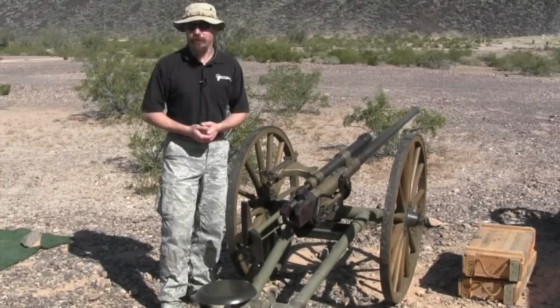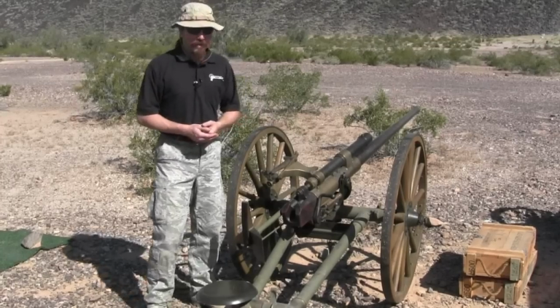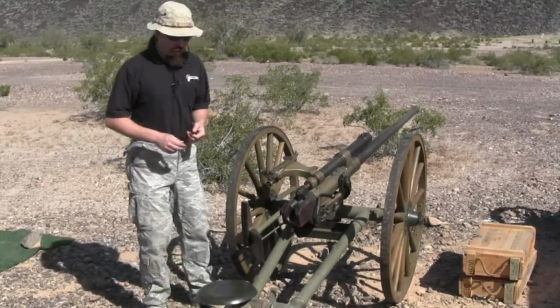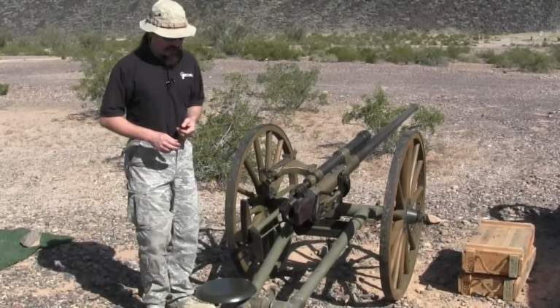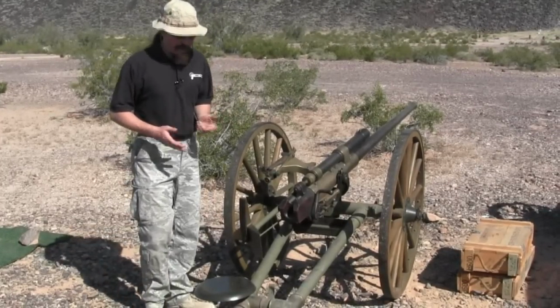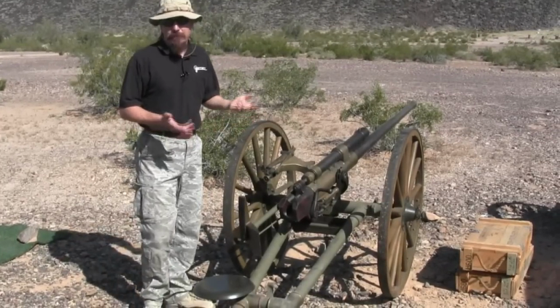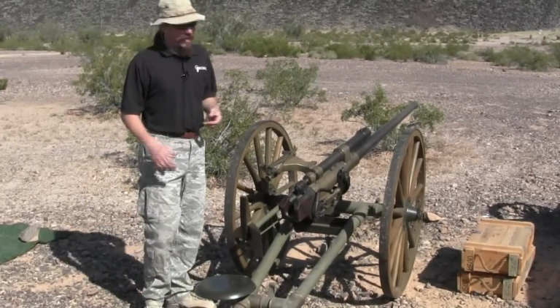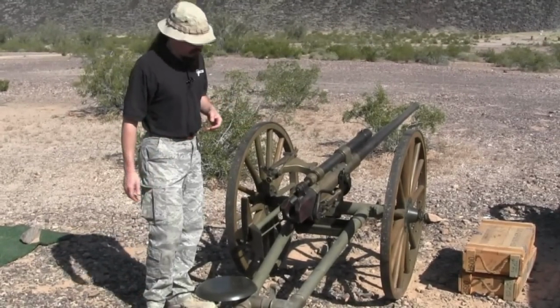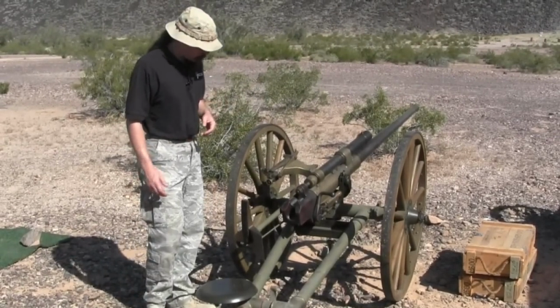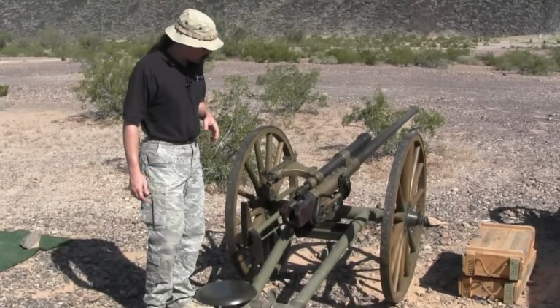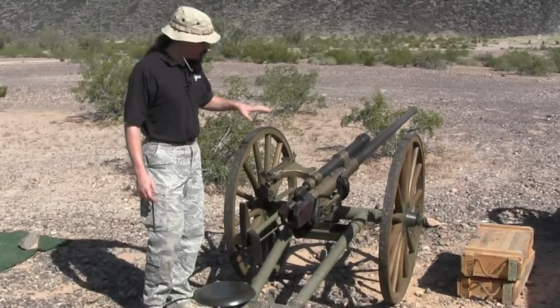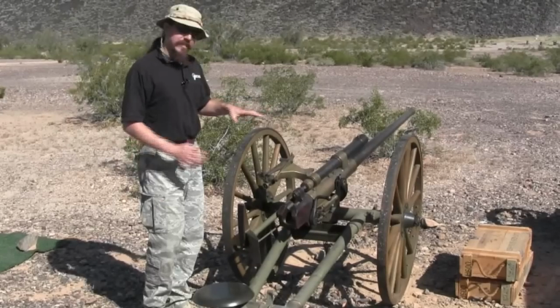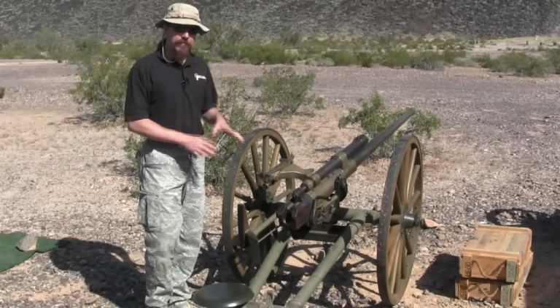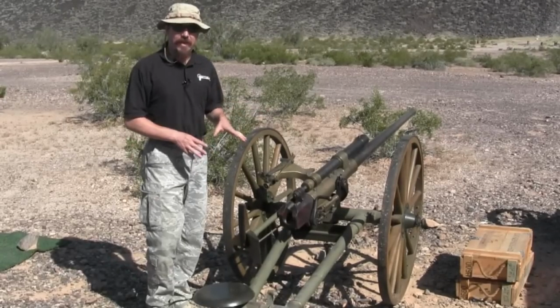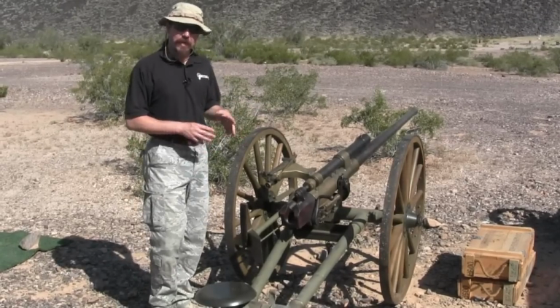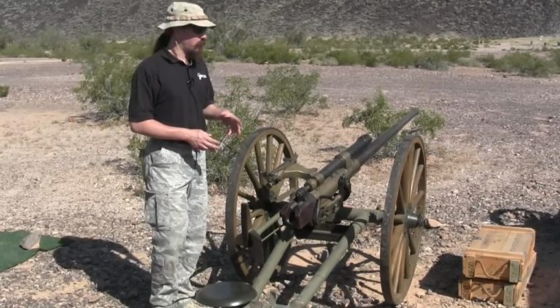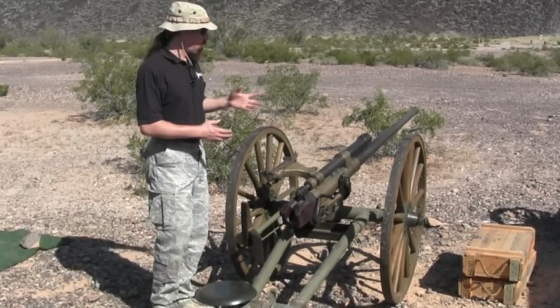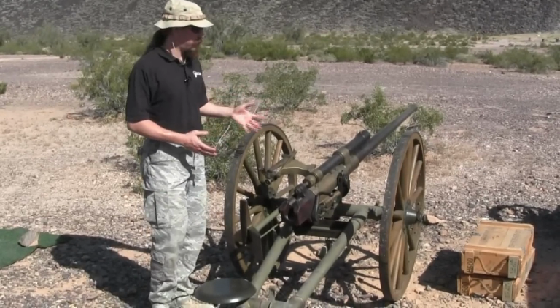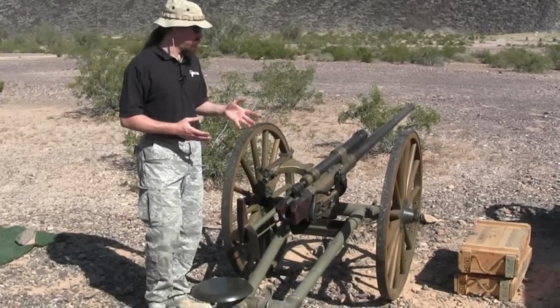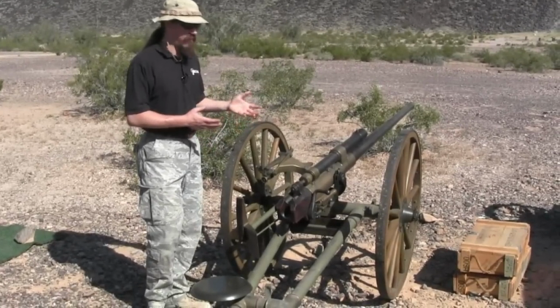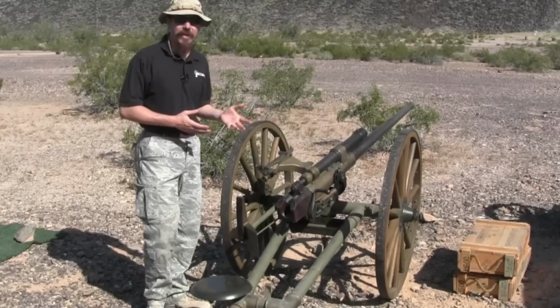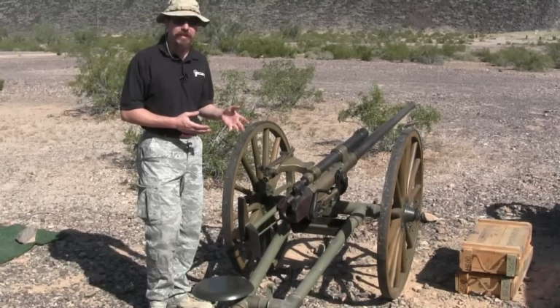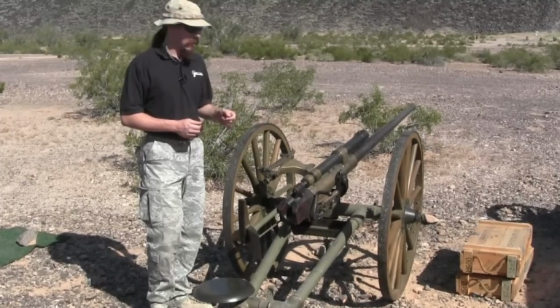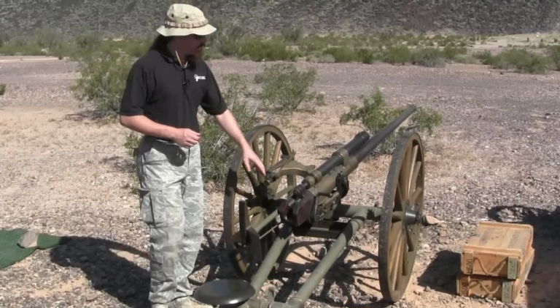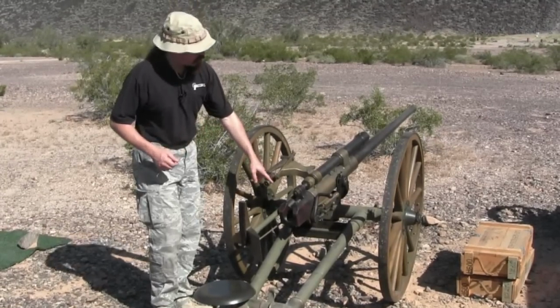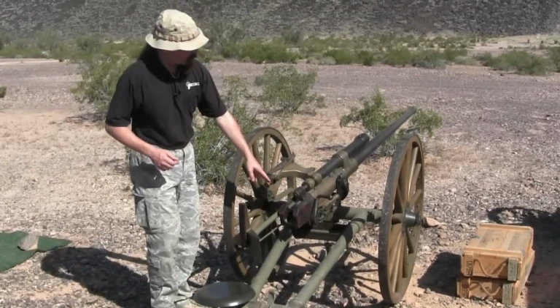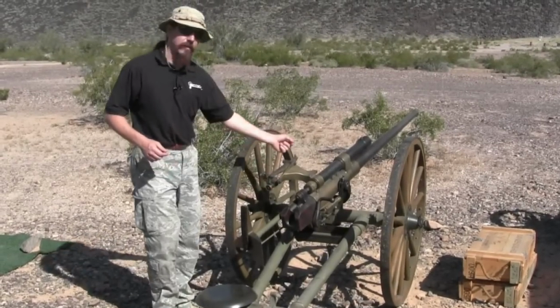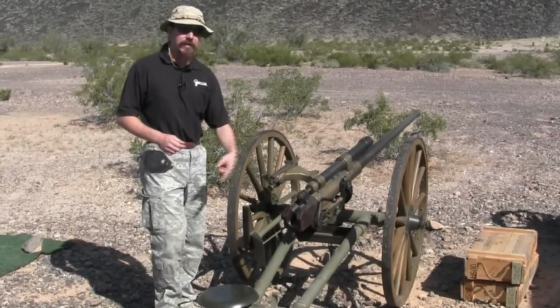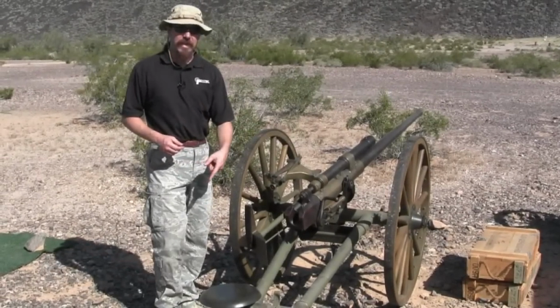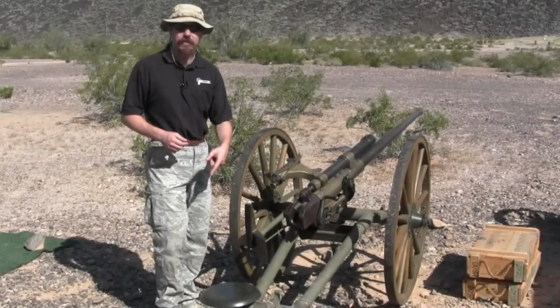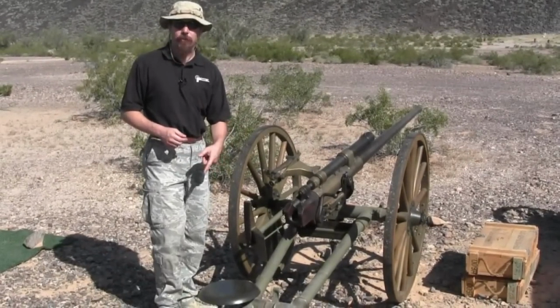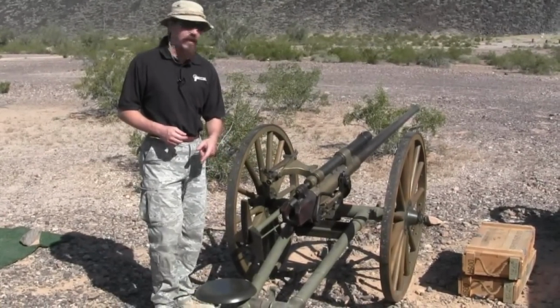One of those oddities of war — they made them and then decided not to use them. So this is a semi-automatic gun, which in terms of a piece of artillery like this means that the breech will automatically eject the empty case and lock open when you fire.